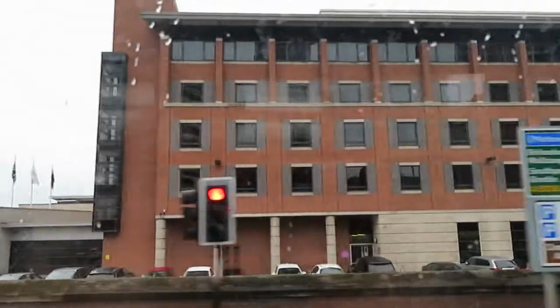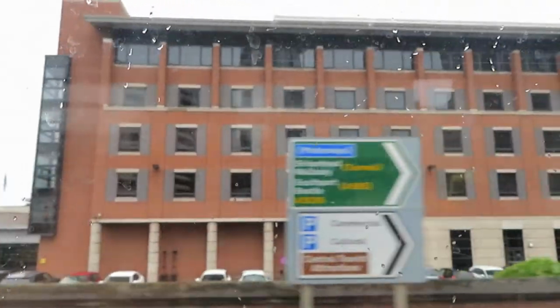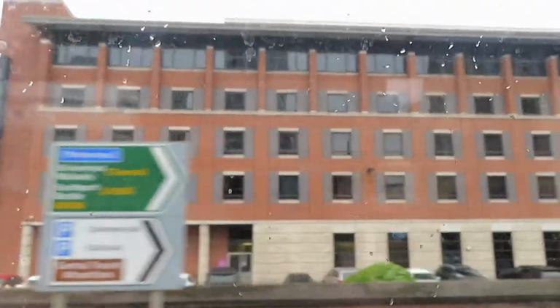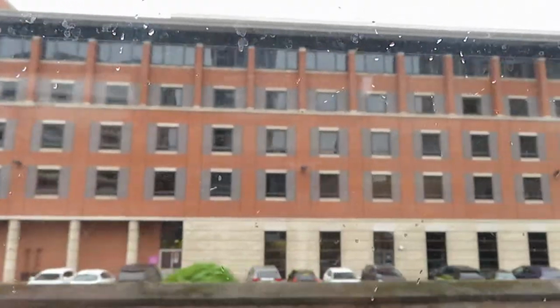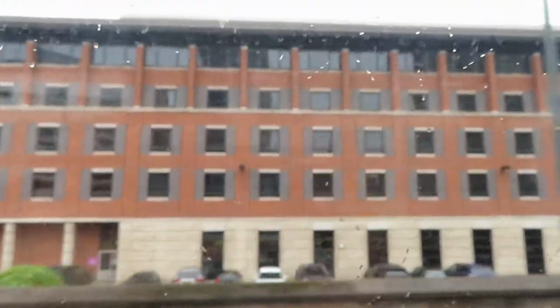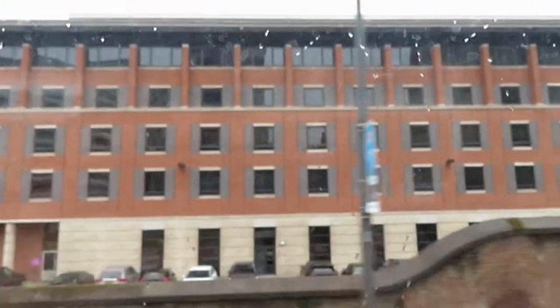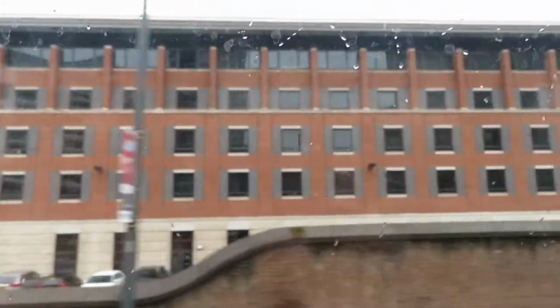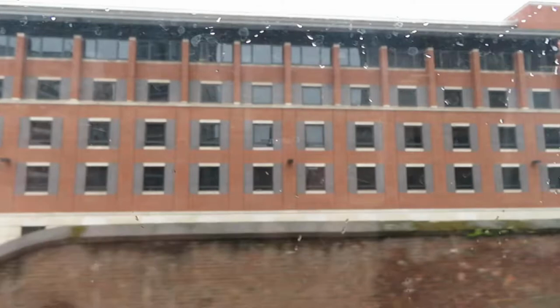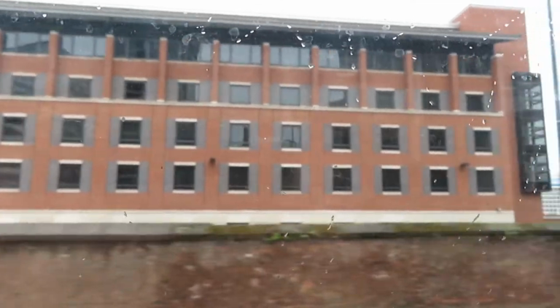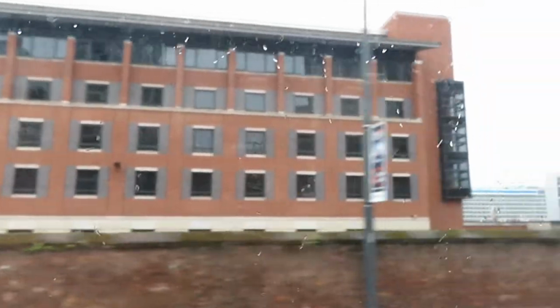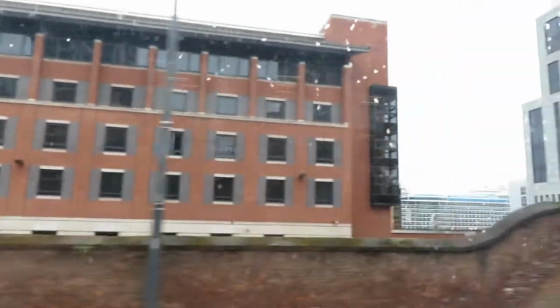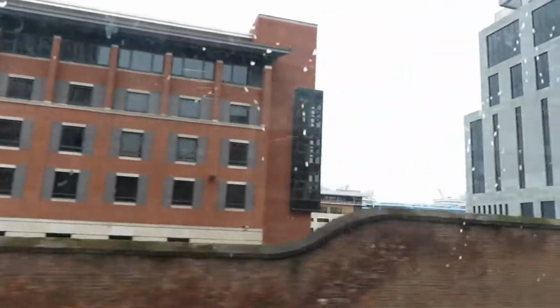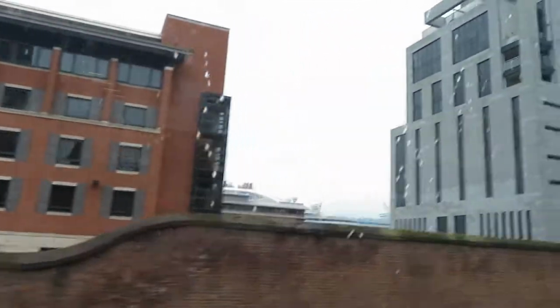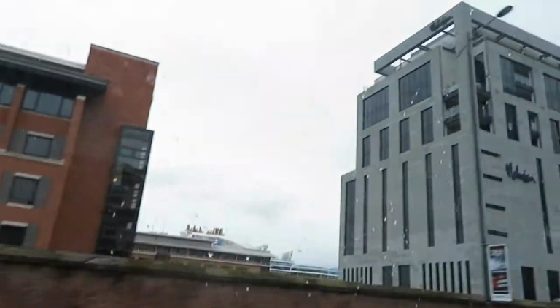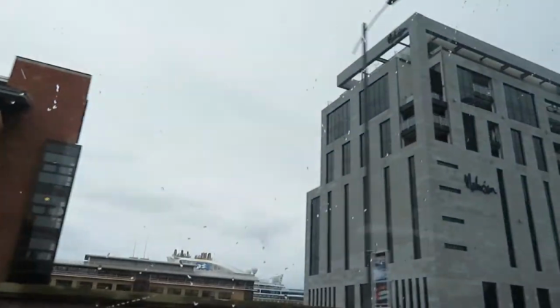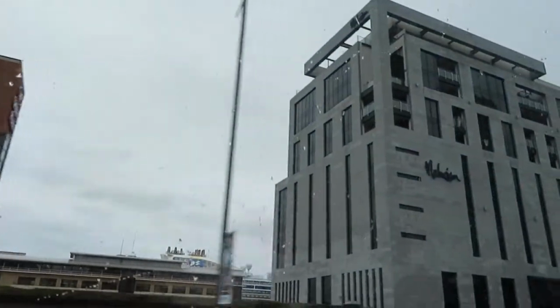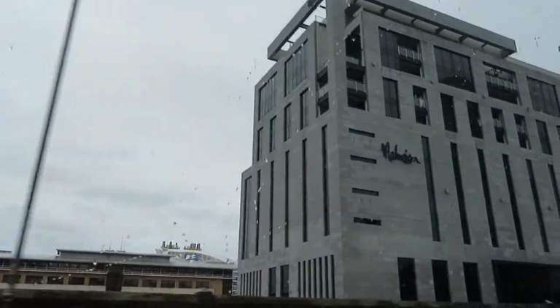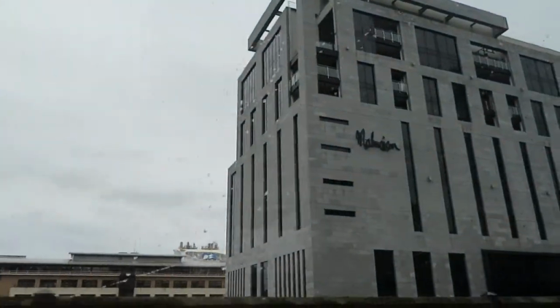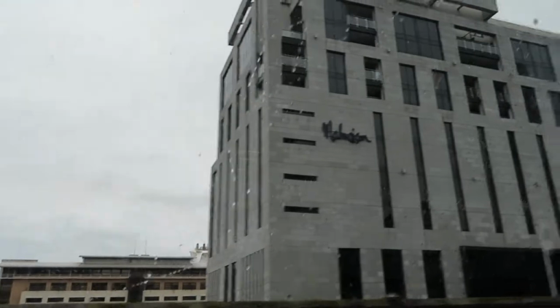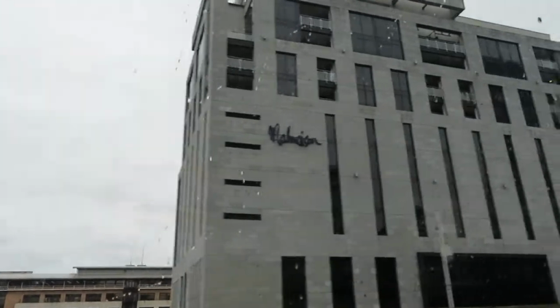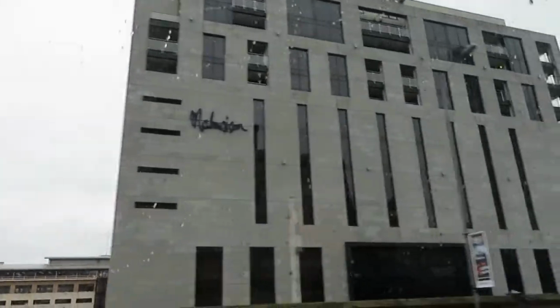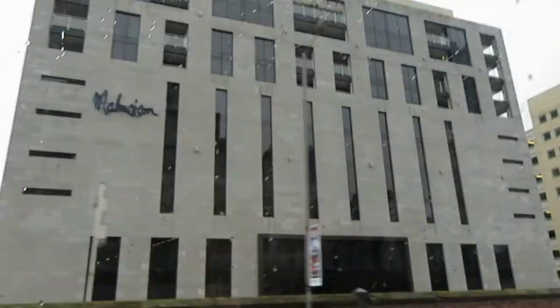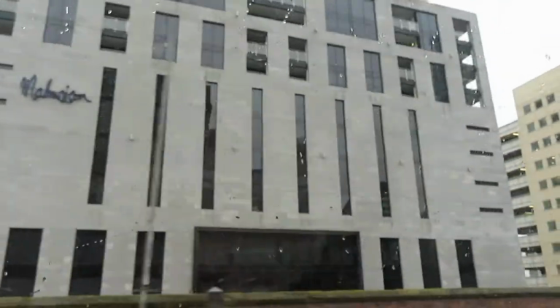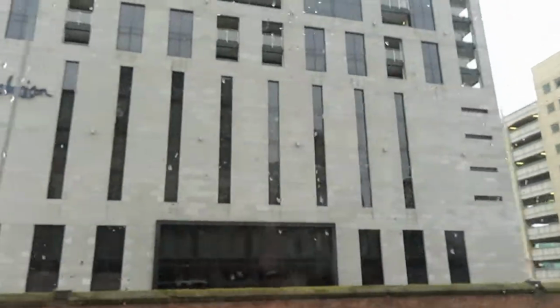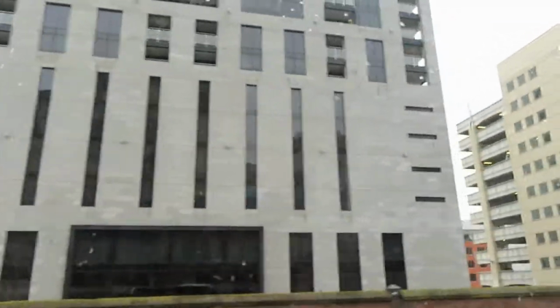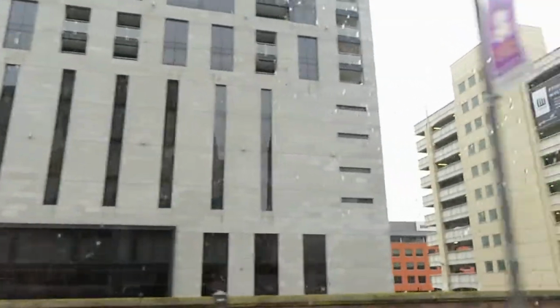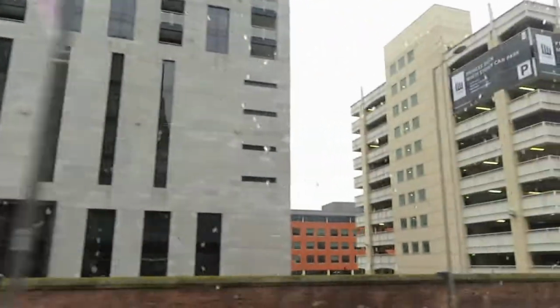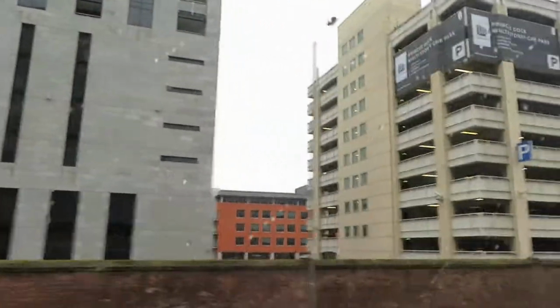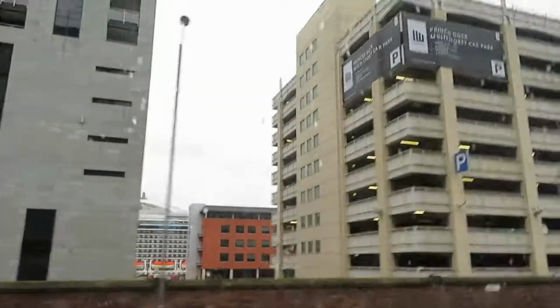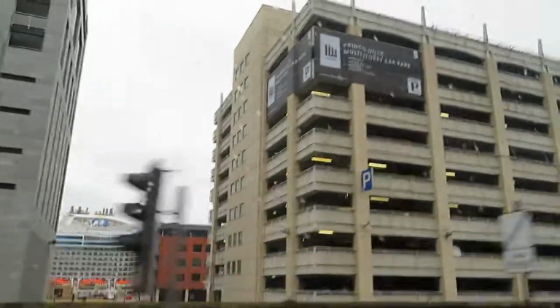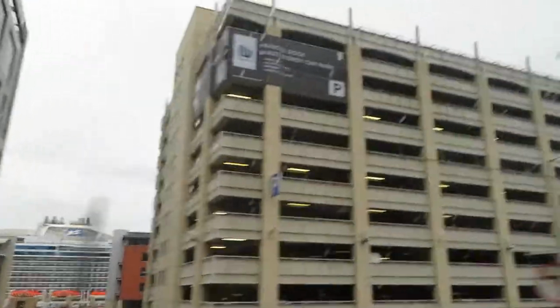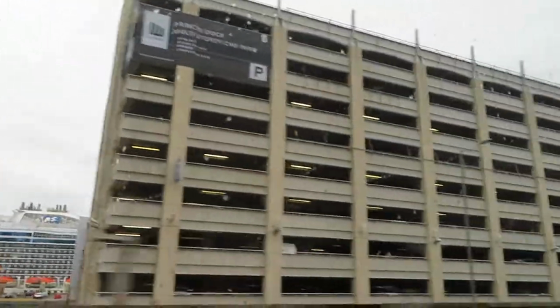As we go up the rise here, ahead of us and to the left, you'll see a rather large building with what looks like little houses or sheds stuck on the top of it. That is a tobacco warehouse, or was. It's now in apartments.